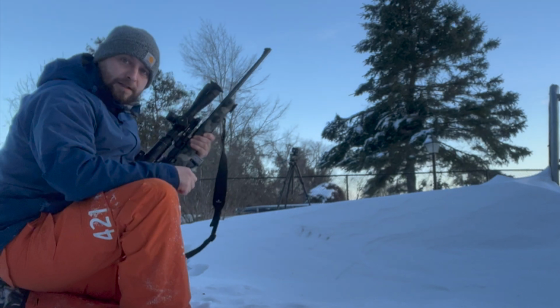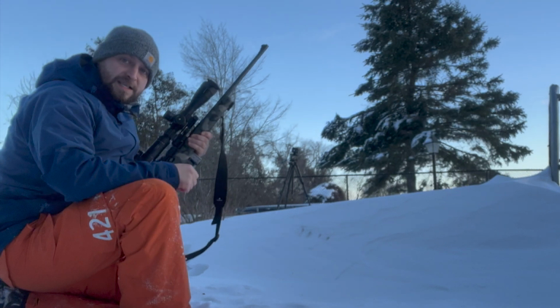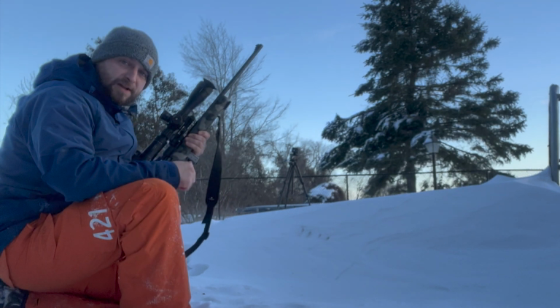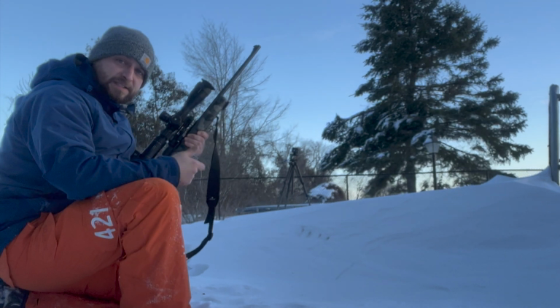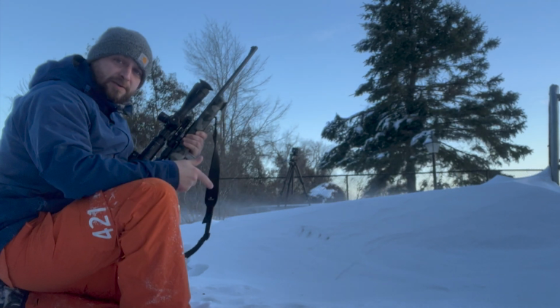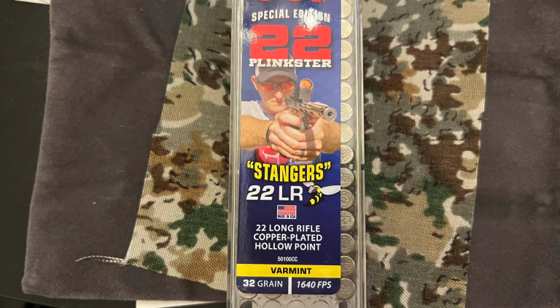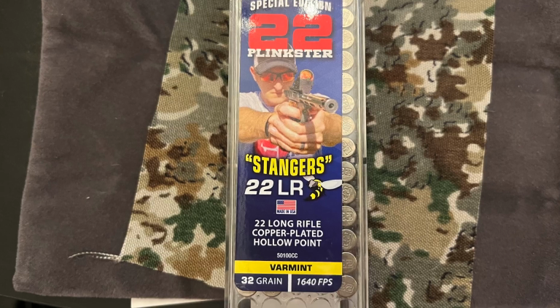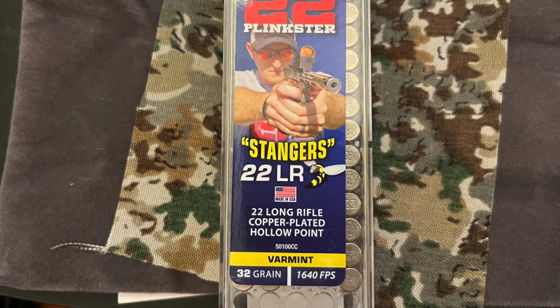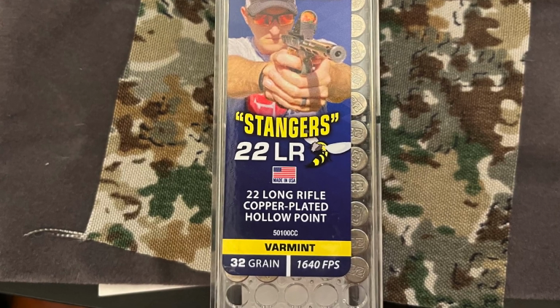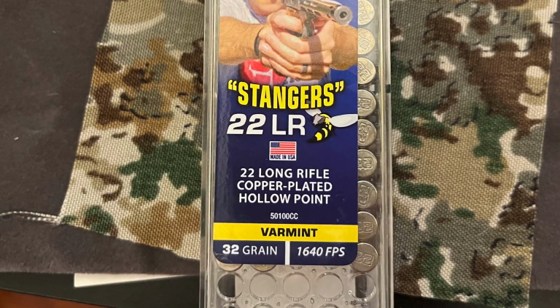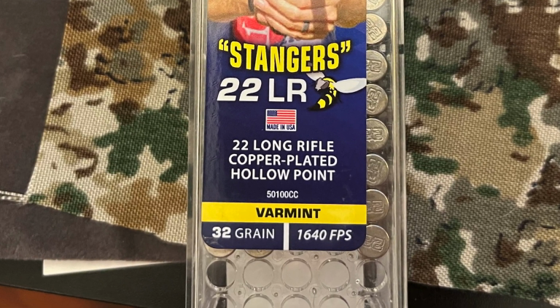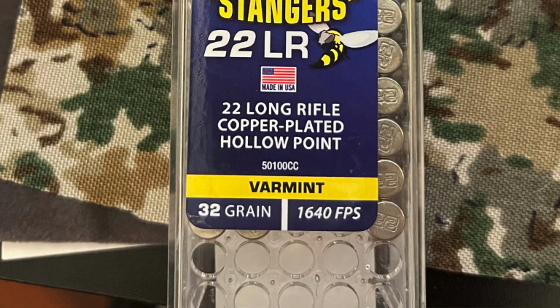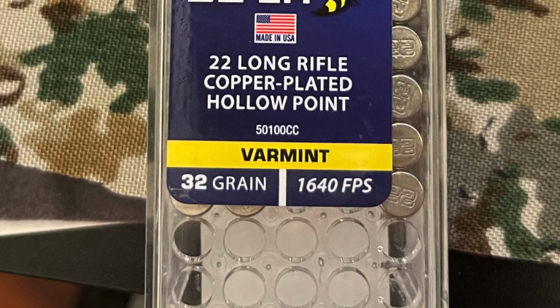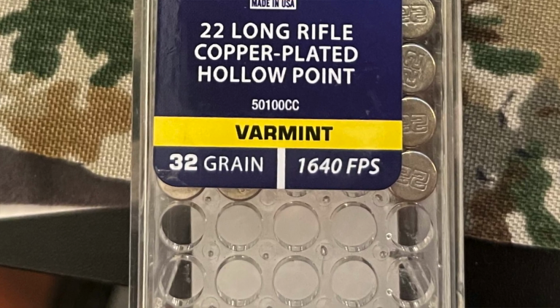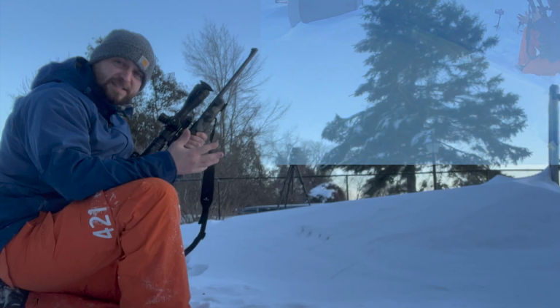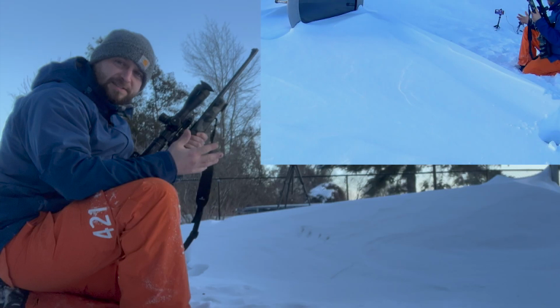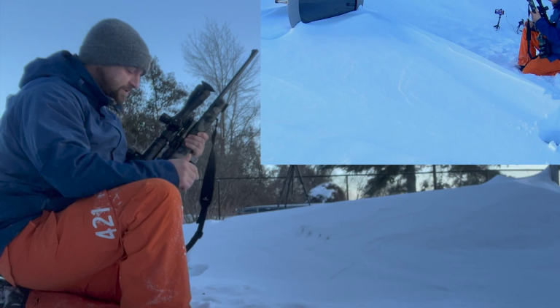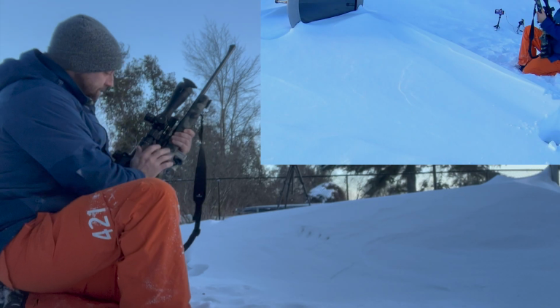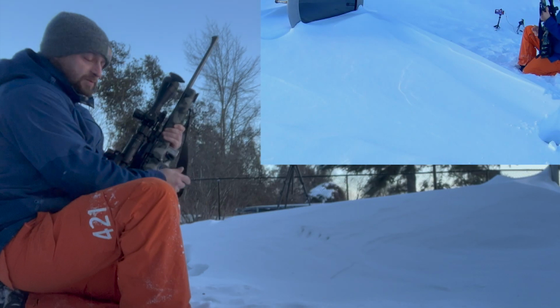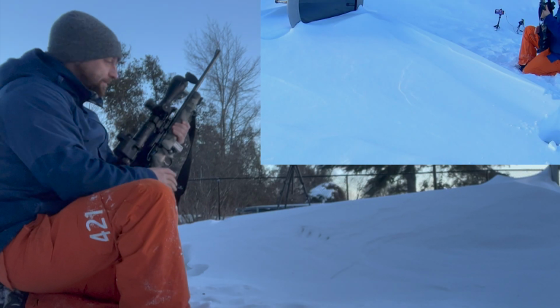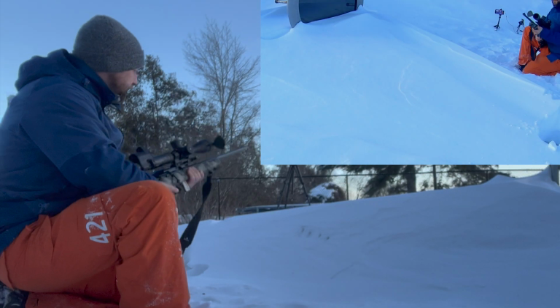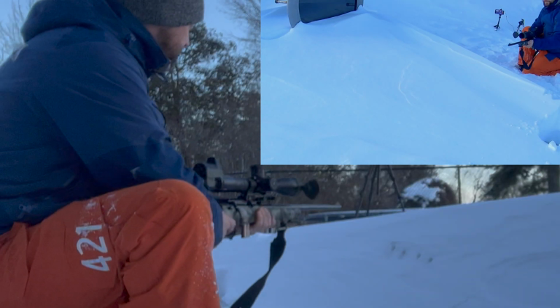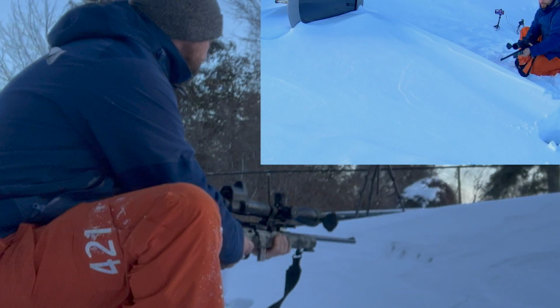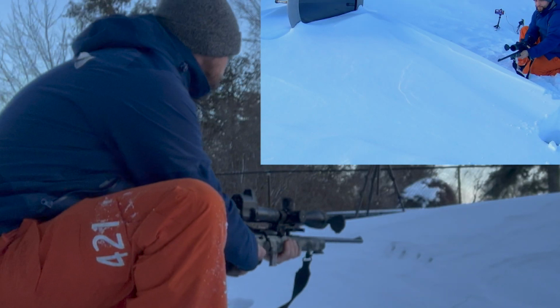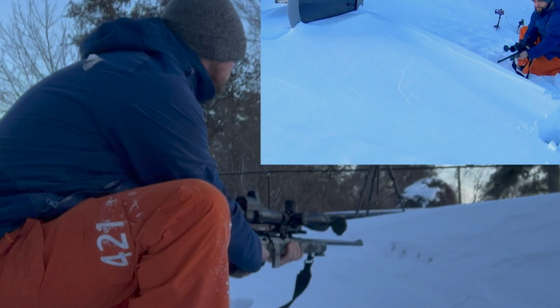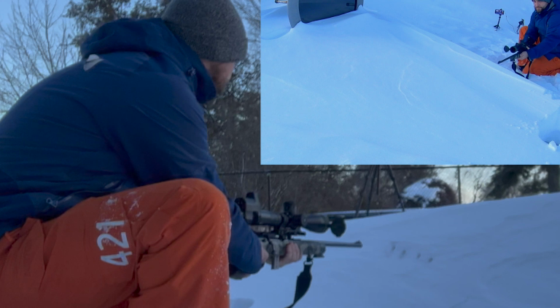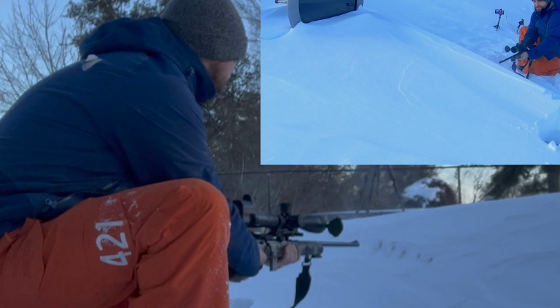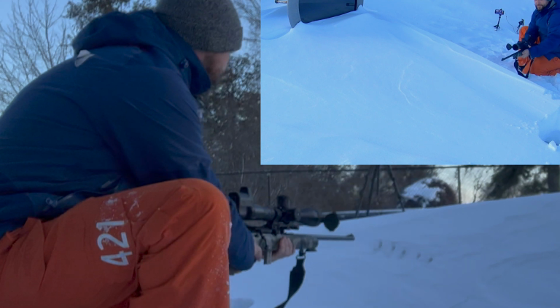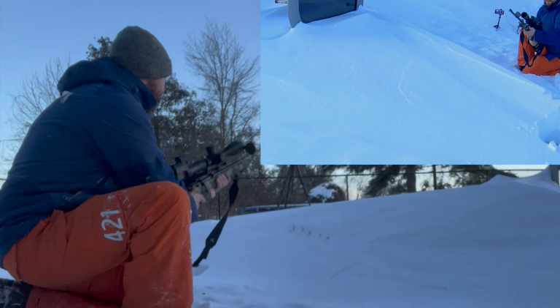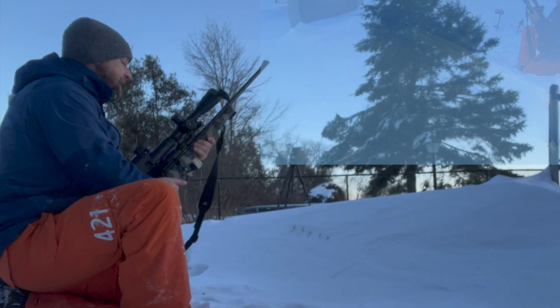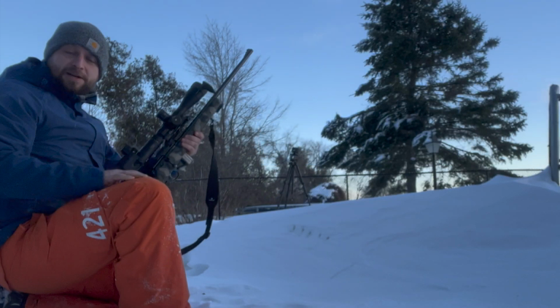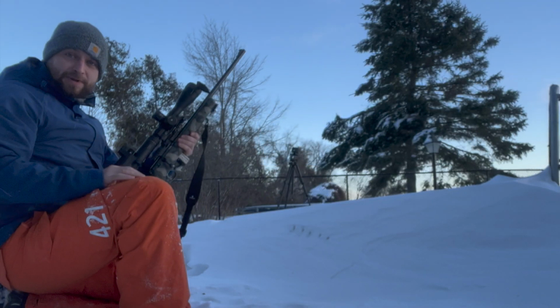Last but not least, we've got the CCI Stingers. That did not come through either.